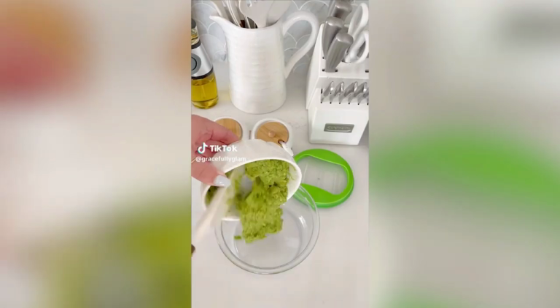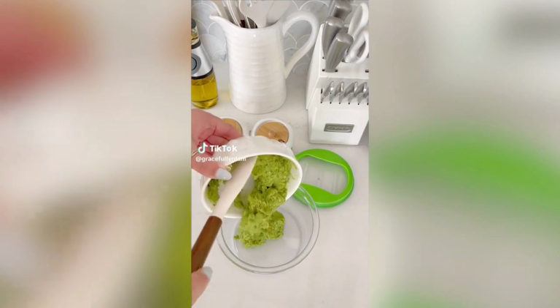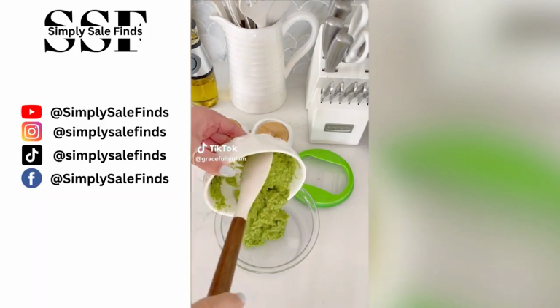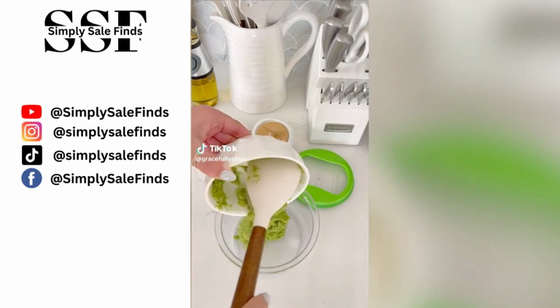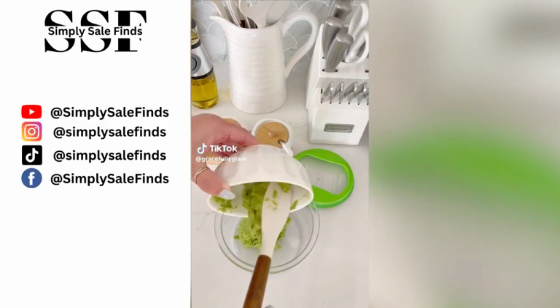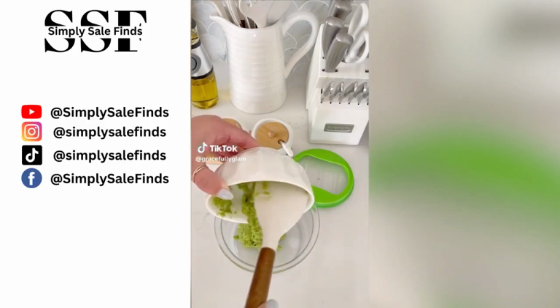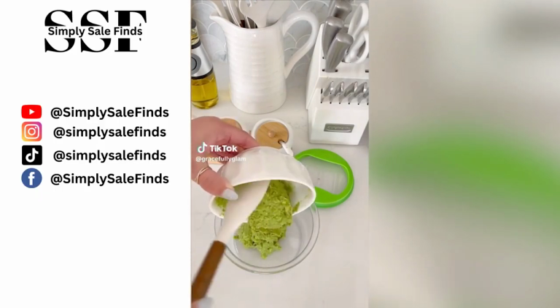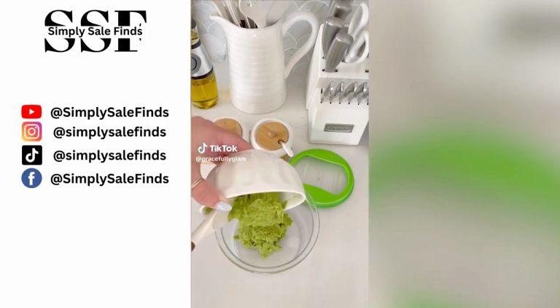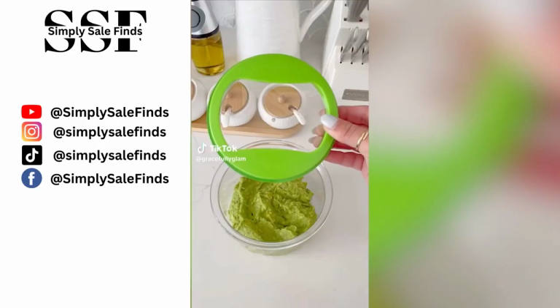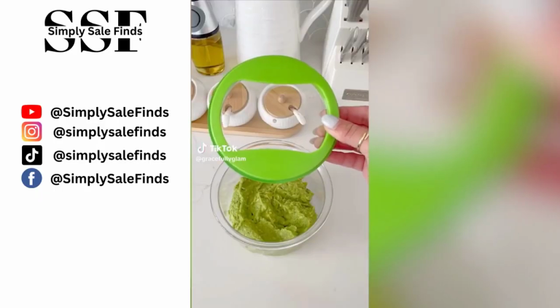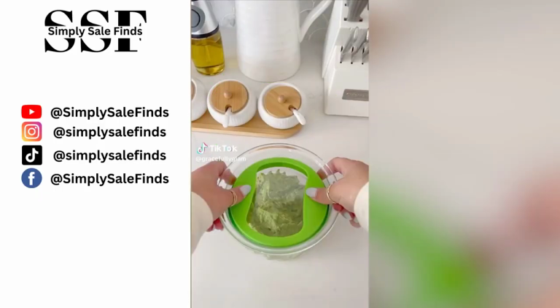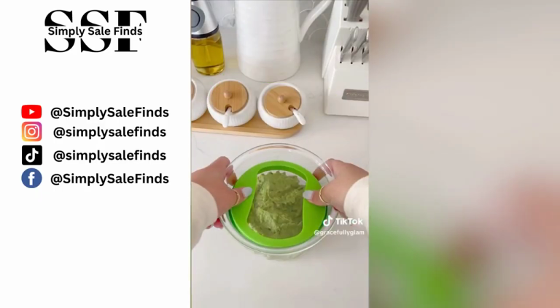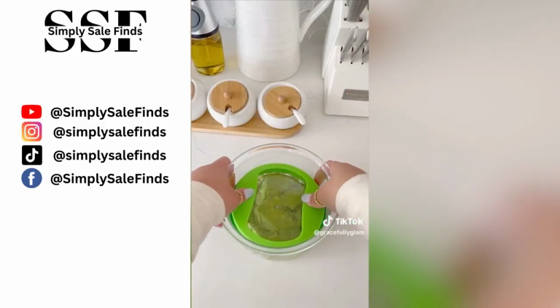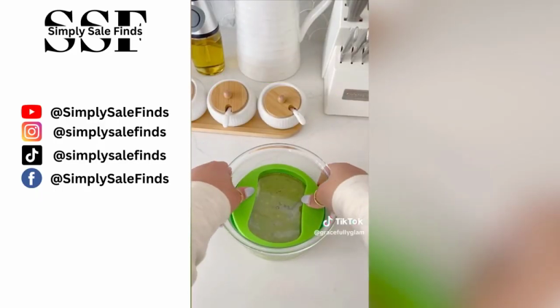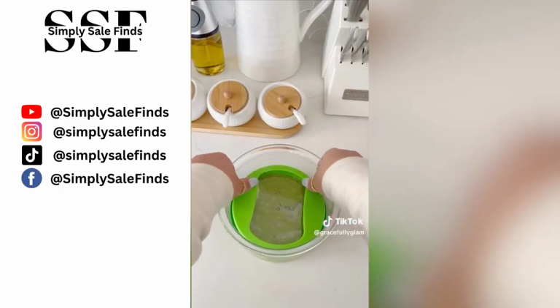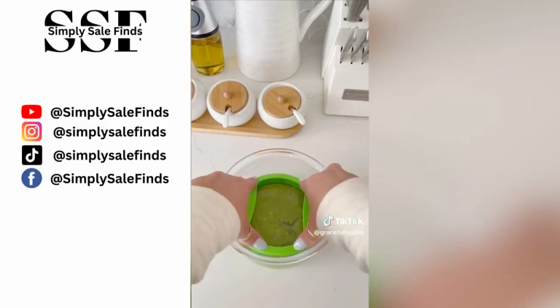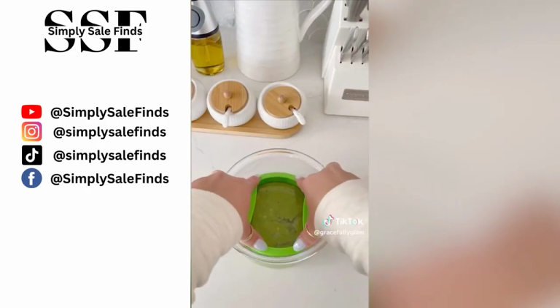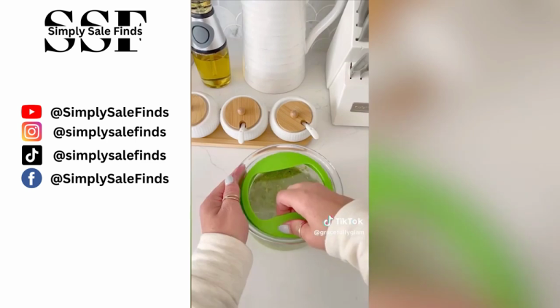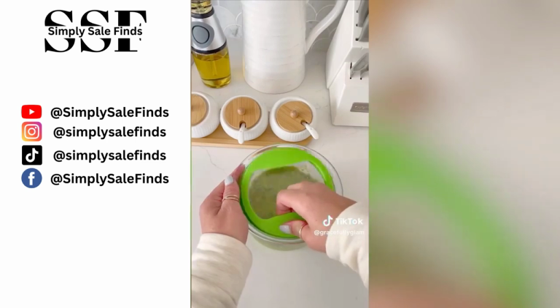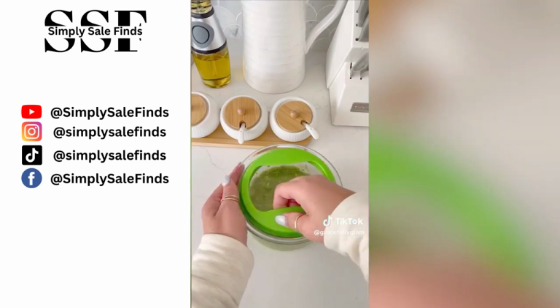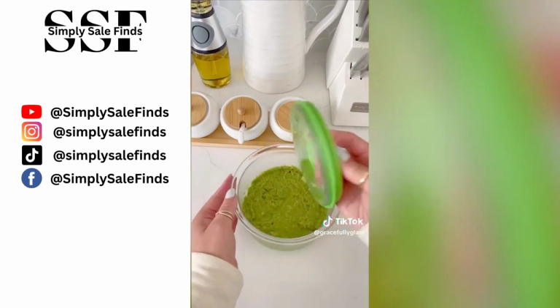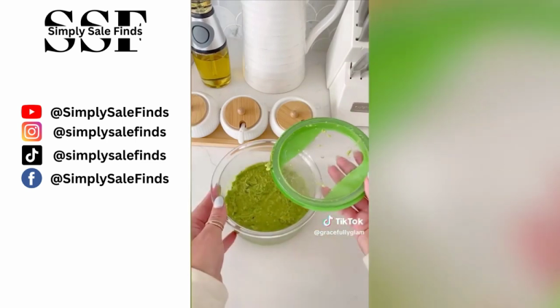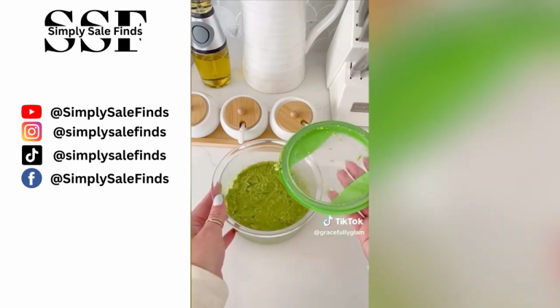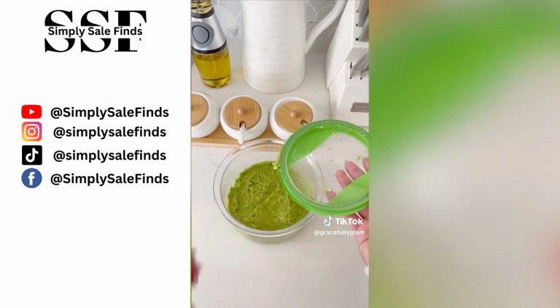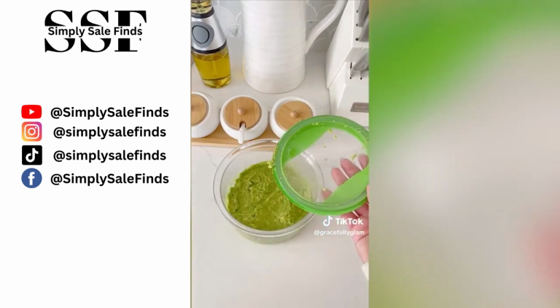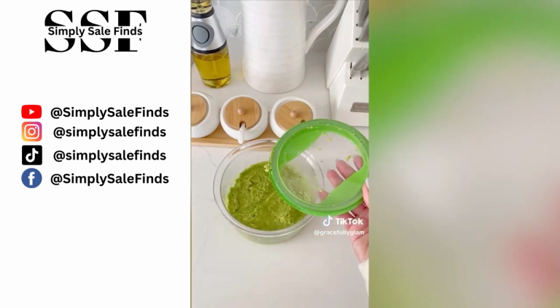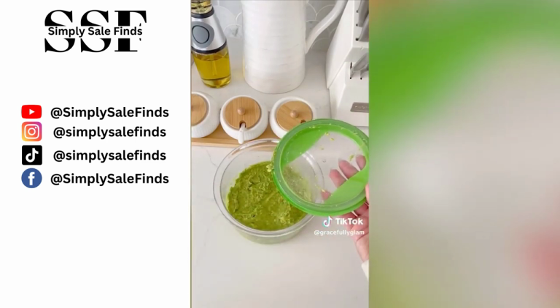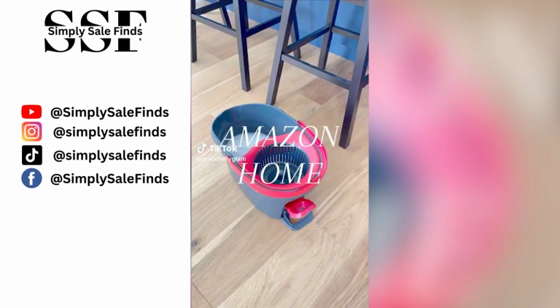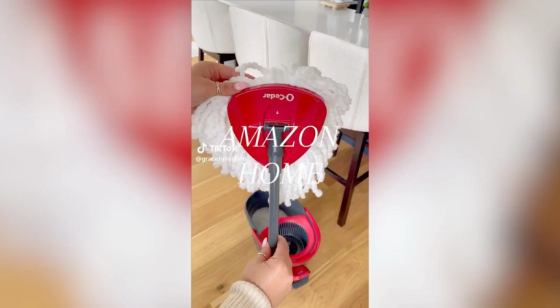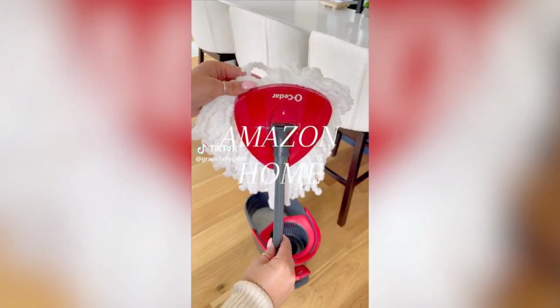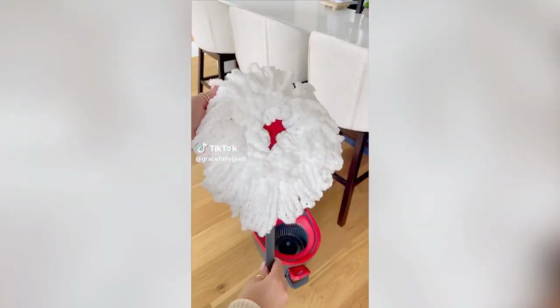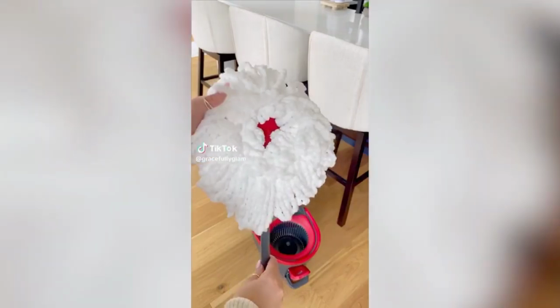Amazon kitchen find: this dishwasher-safe guacamole storage container keeps guac and other dips fresh all week long. Simply fill the container, press down the lid to push all the air out, and store in the fridge.